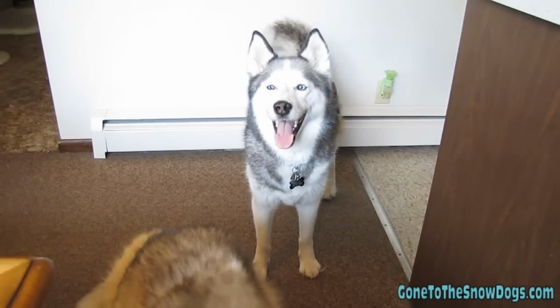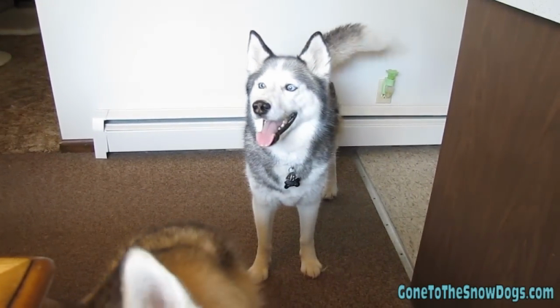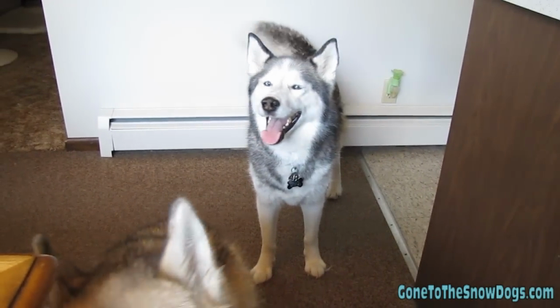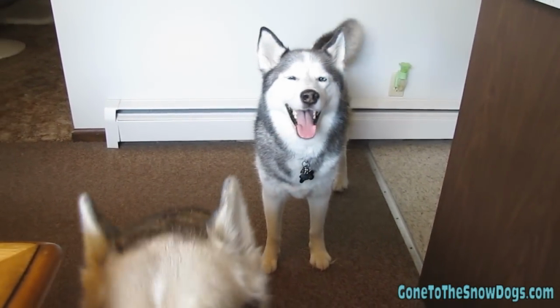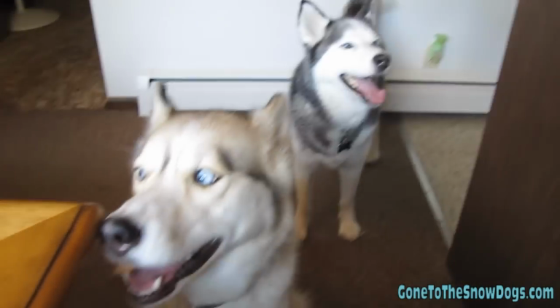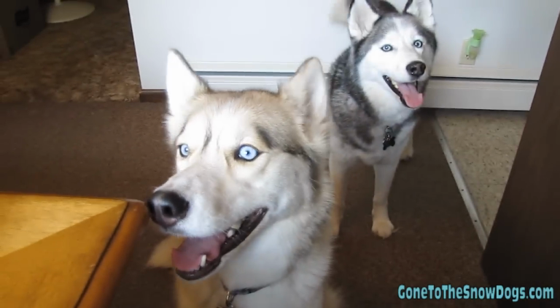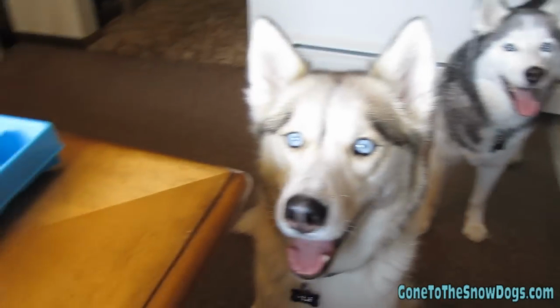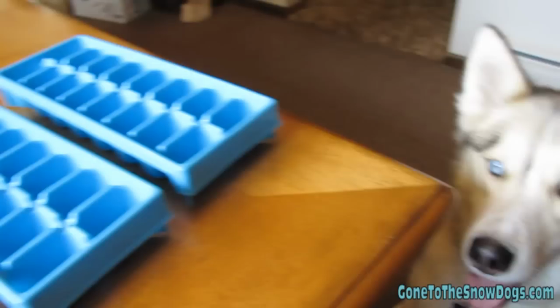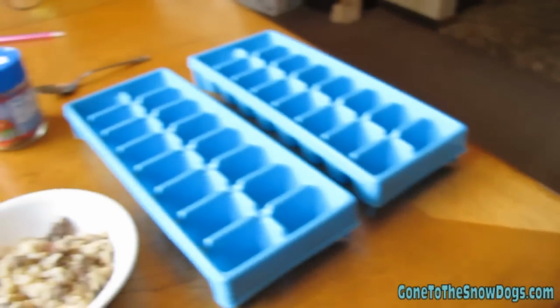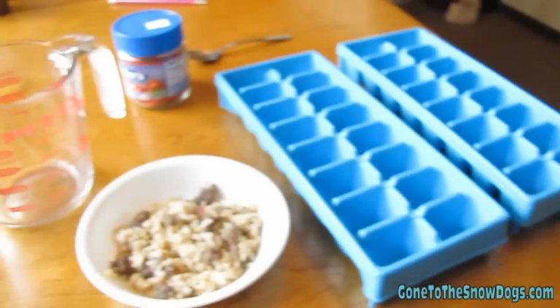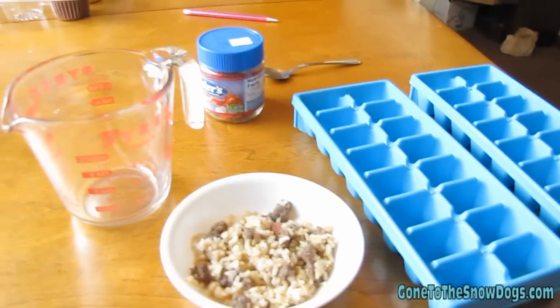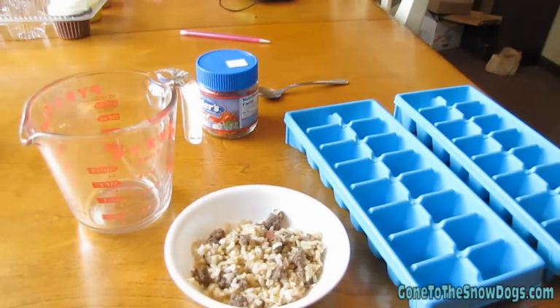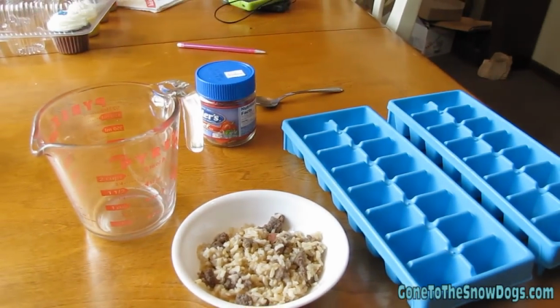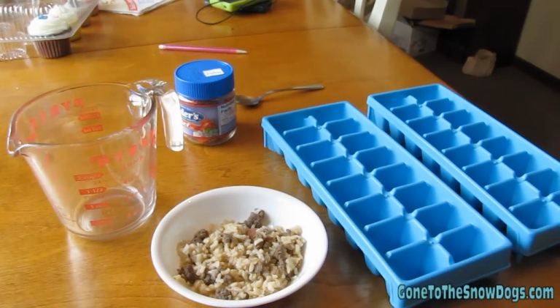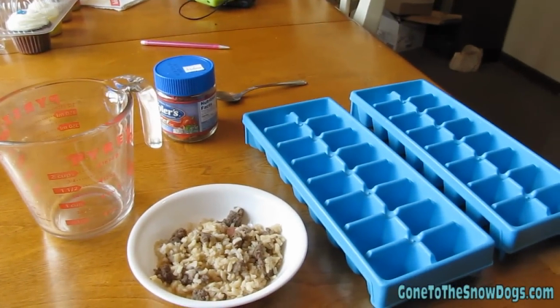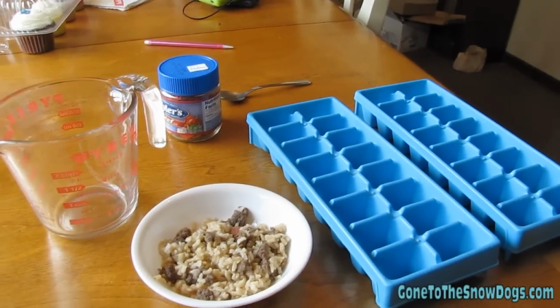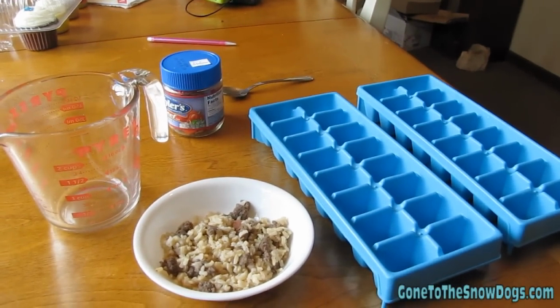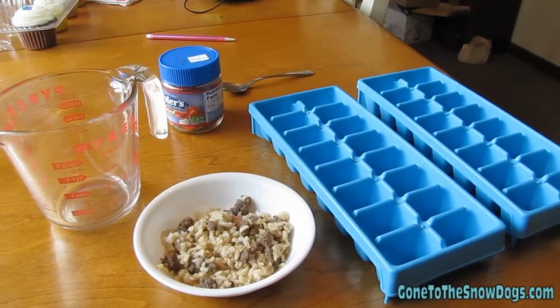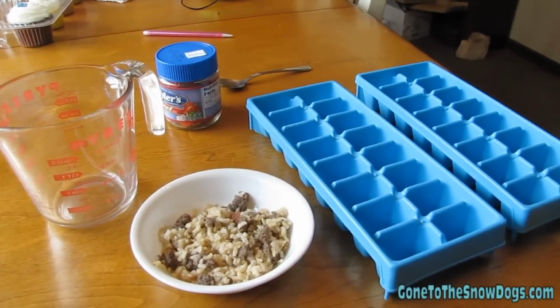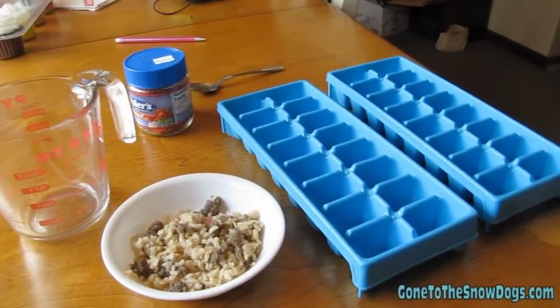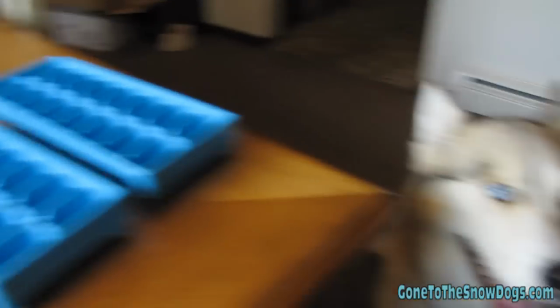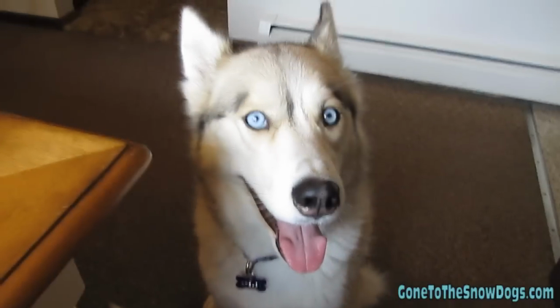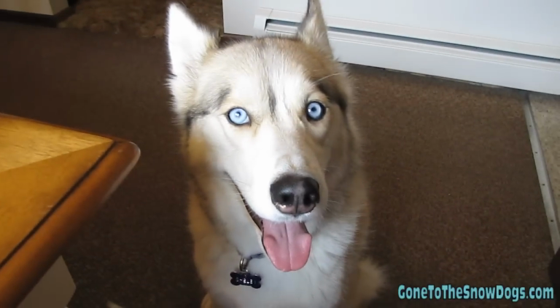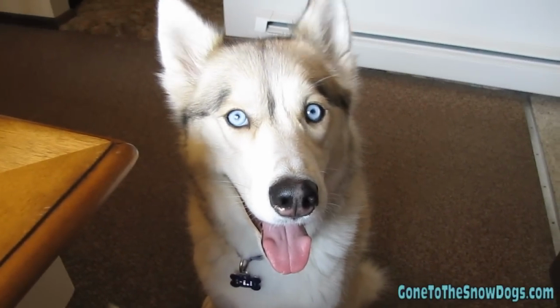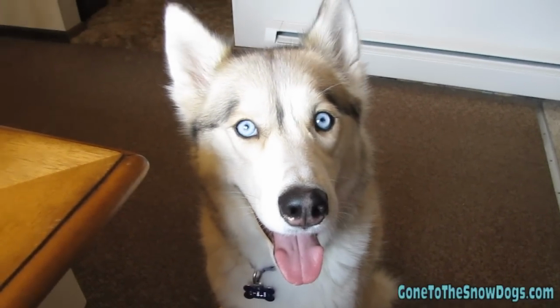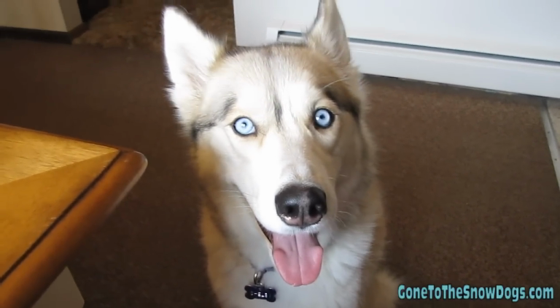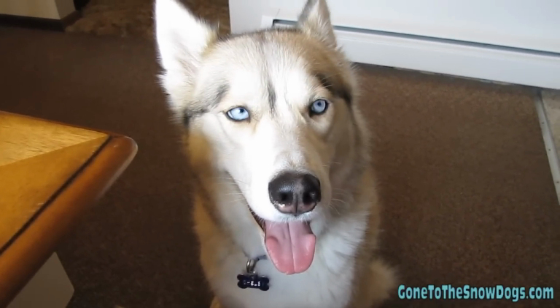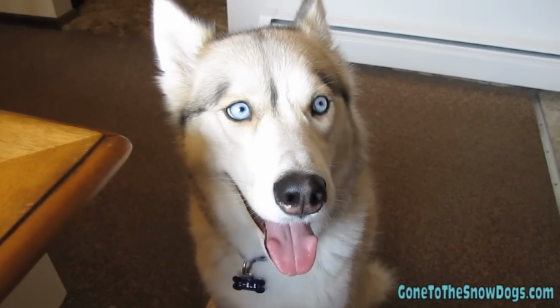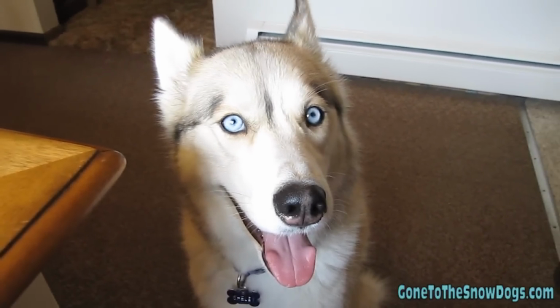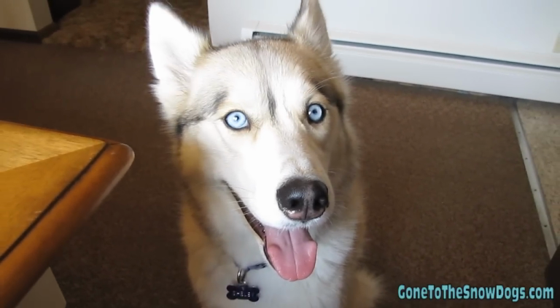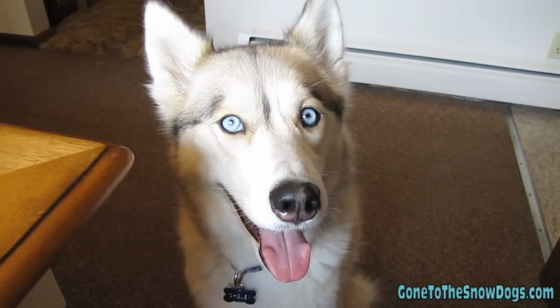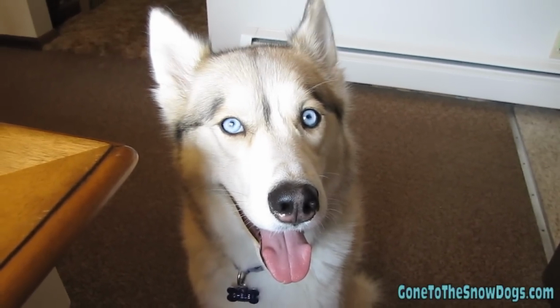We're gonna make something! We are gonna make Frozen Beef Cubes to help cool off the dogs, and we're gonna show you guys how to do it. Shiloh and Shelby are gonna help. Here we go!